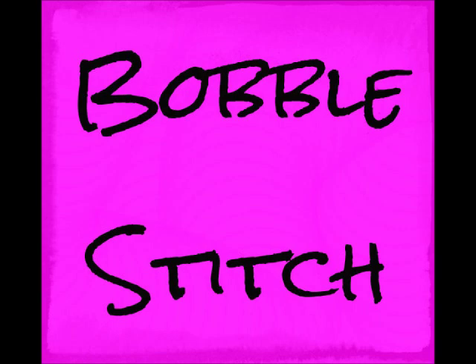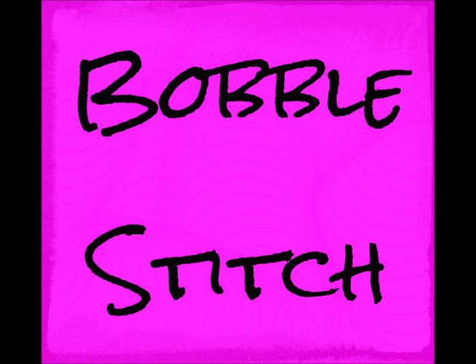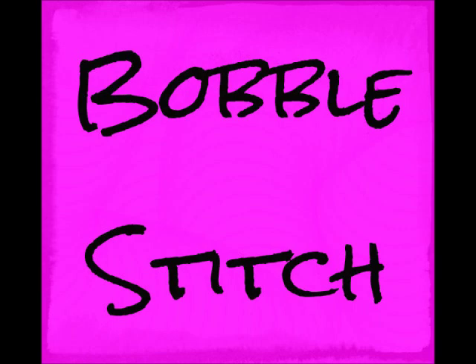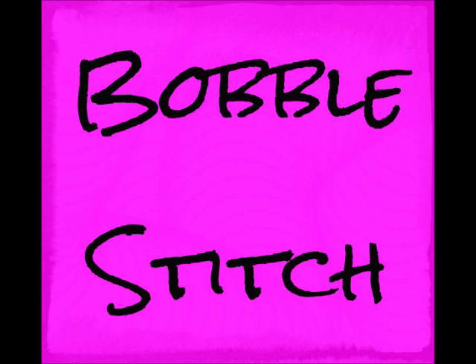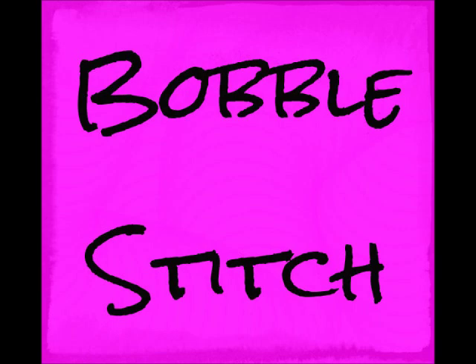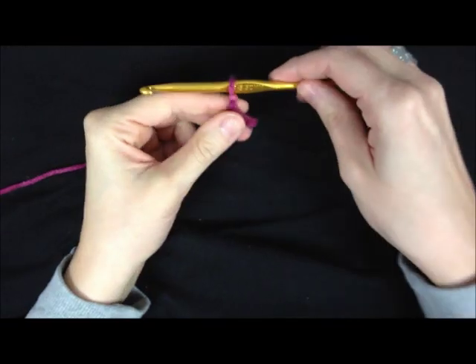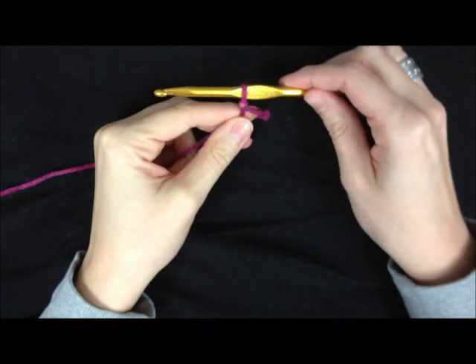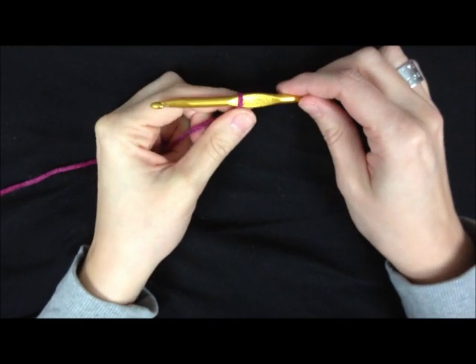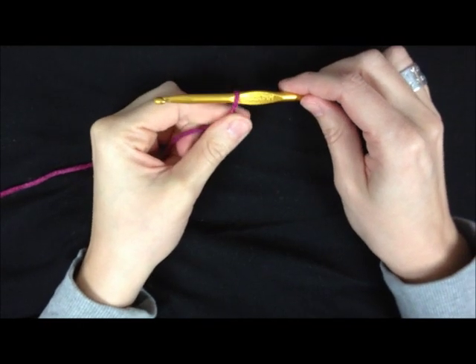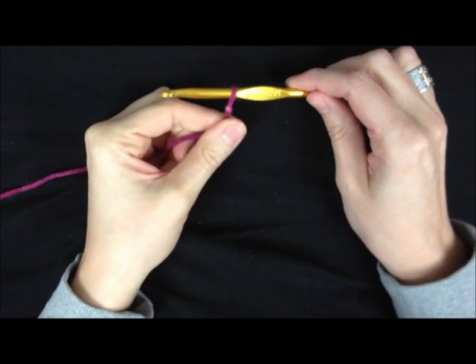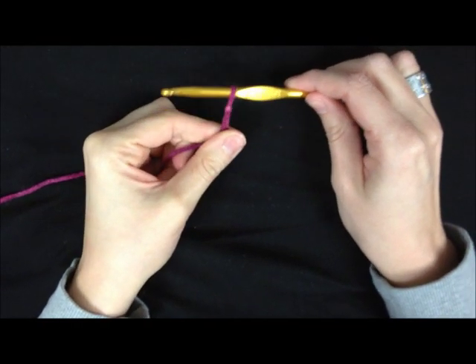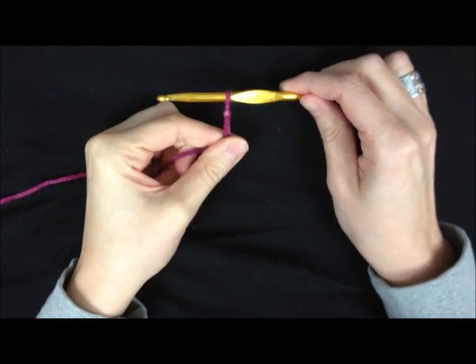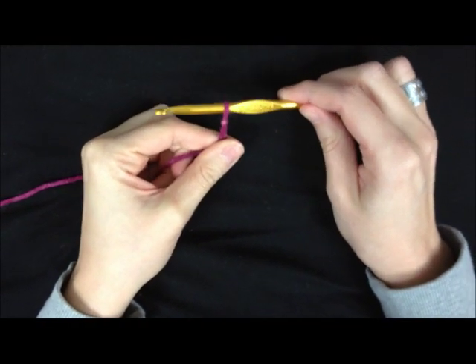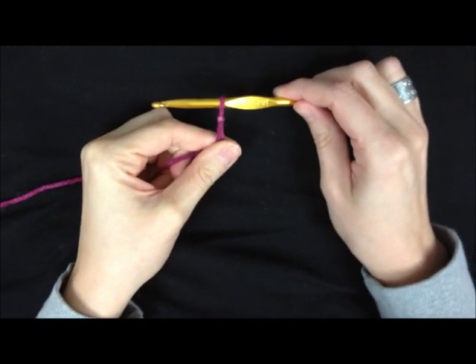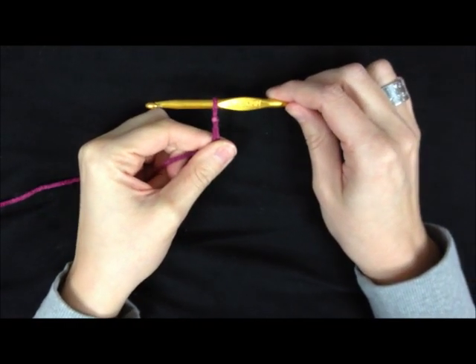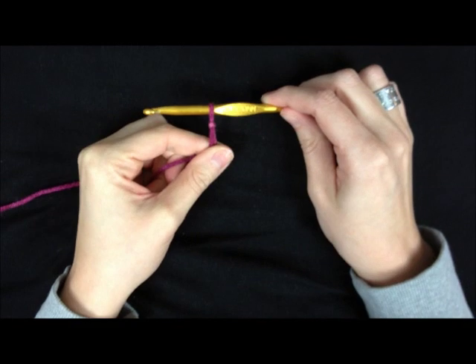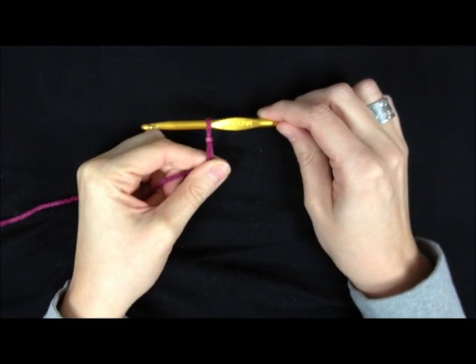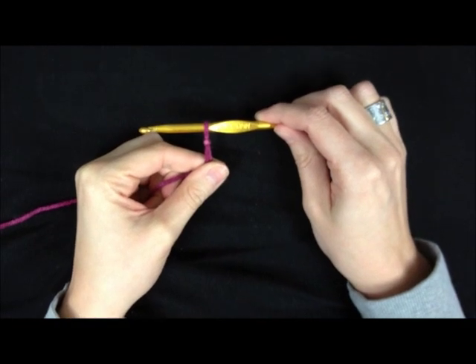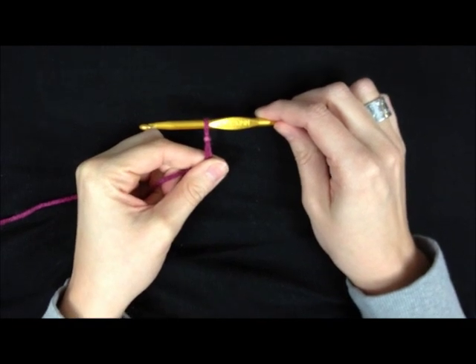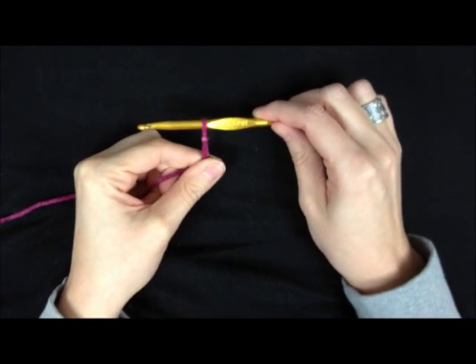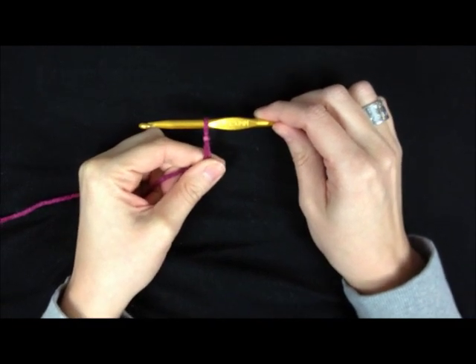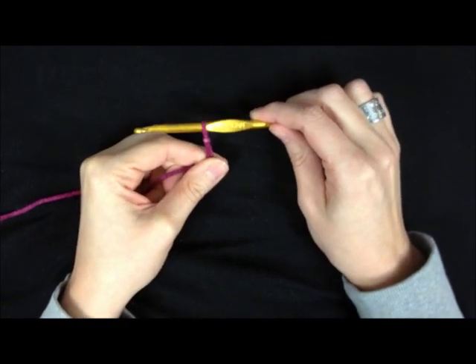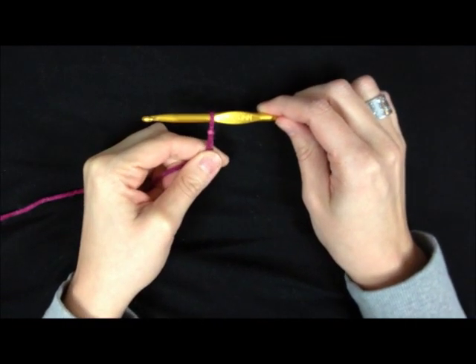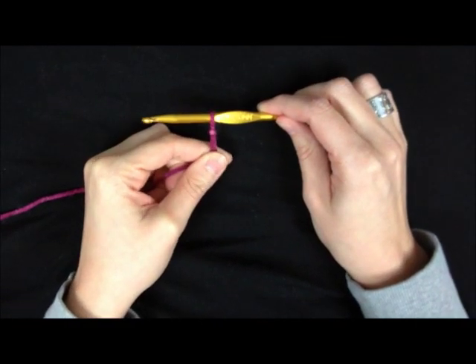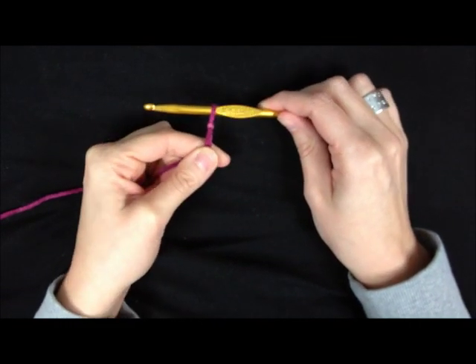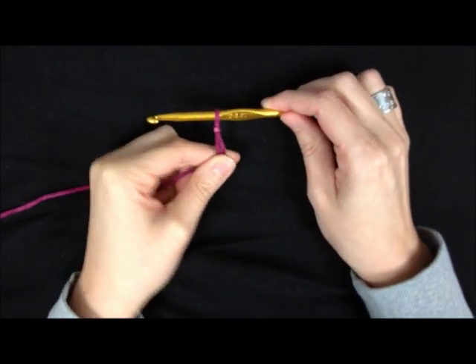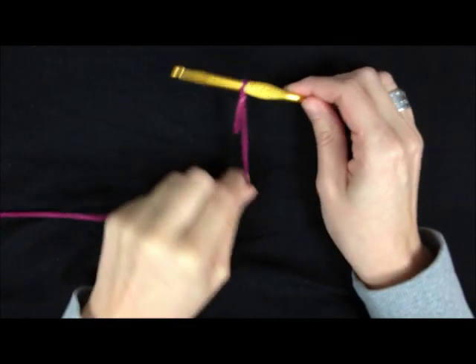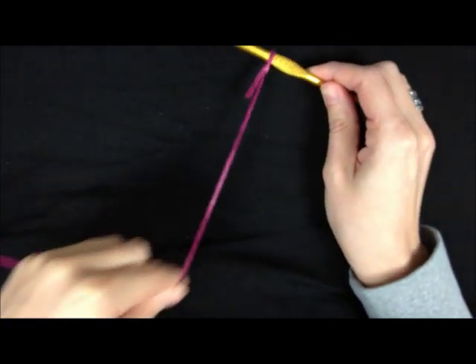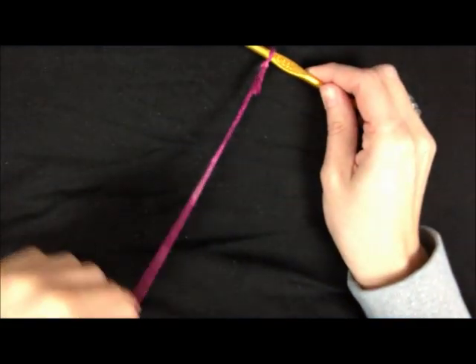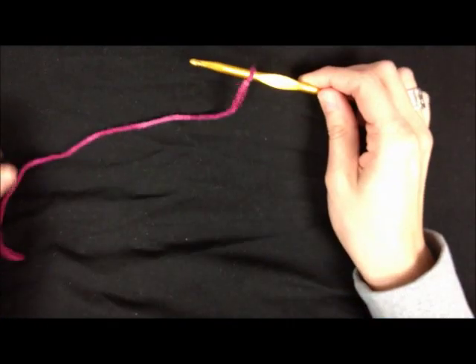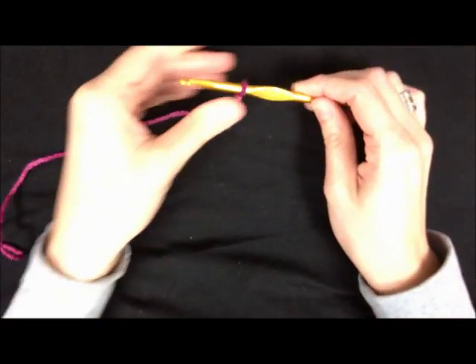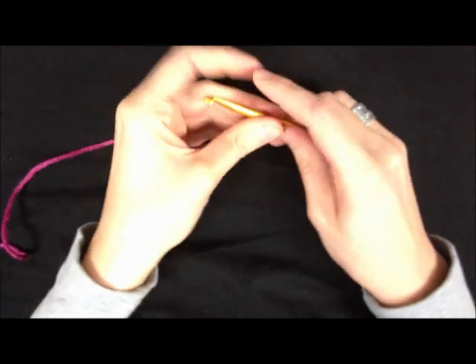I'm going to show you guys today how to do a crochet bobble stitch. It doesn't really matter what size hook you're using — it just depends on the project — but just to show you guys, I'm using an I hook and this is just regular yarn.